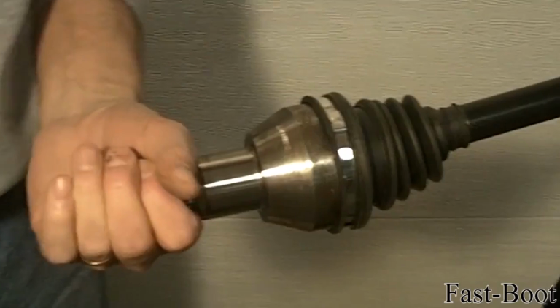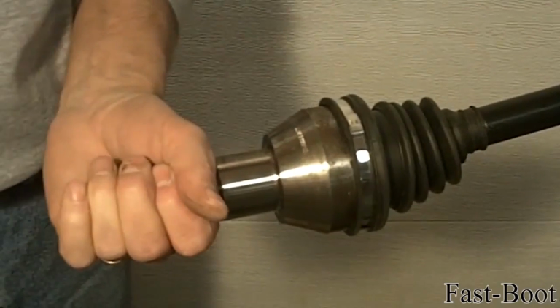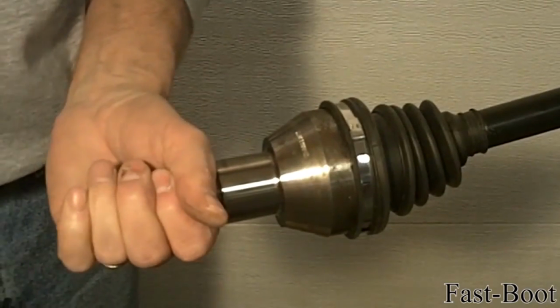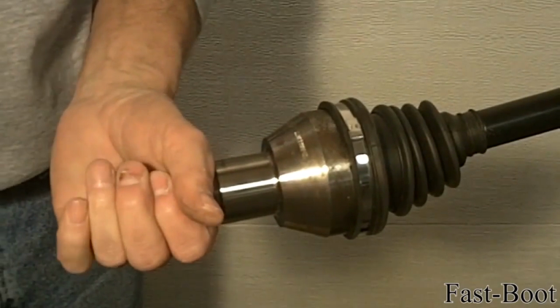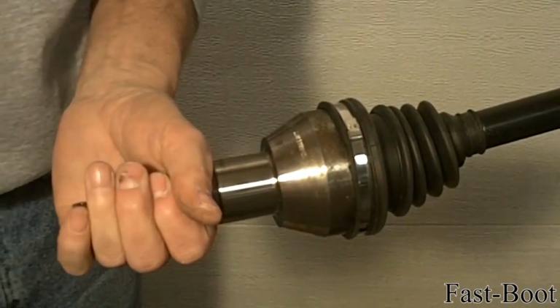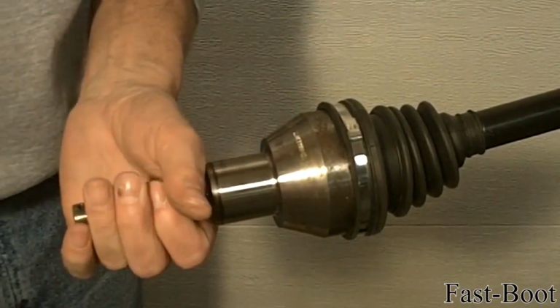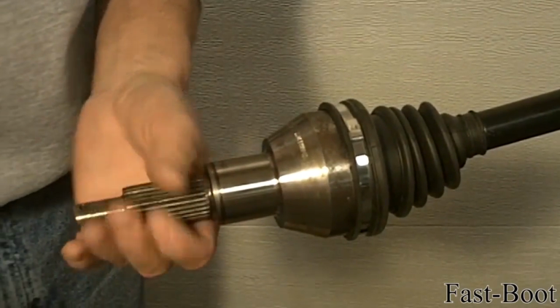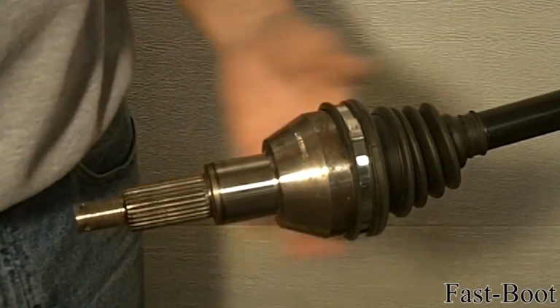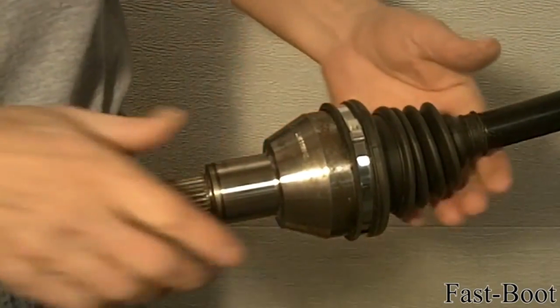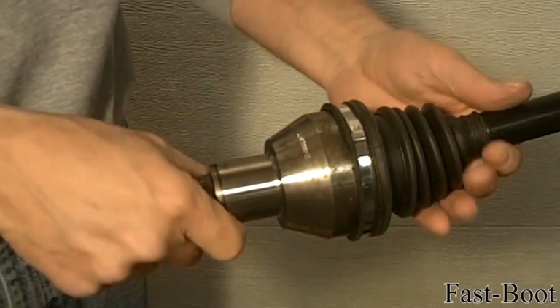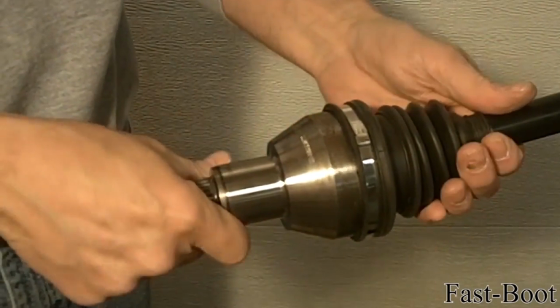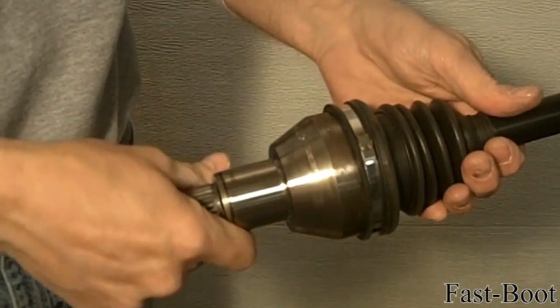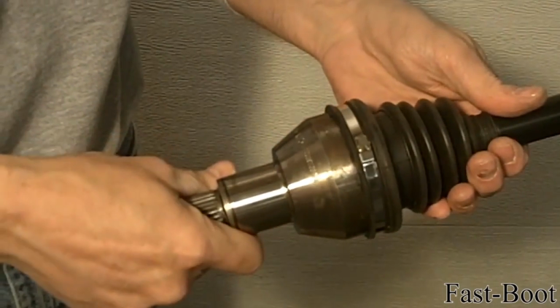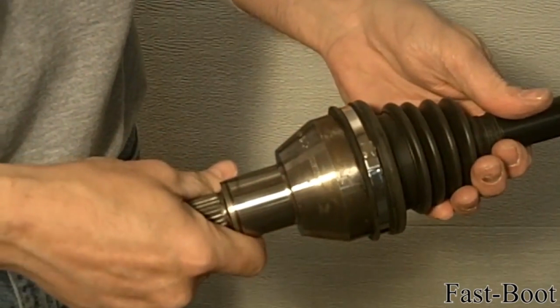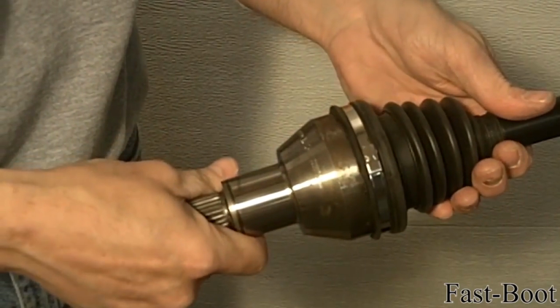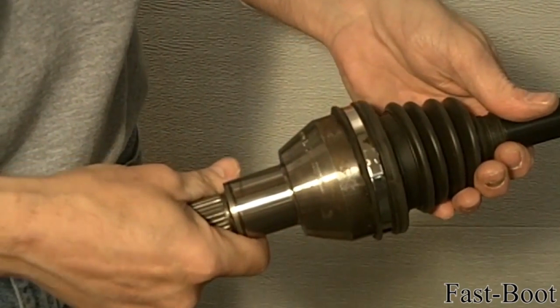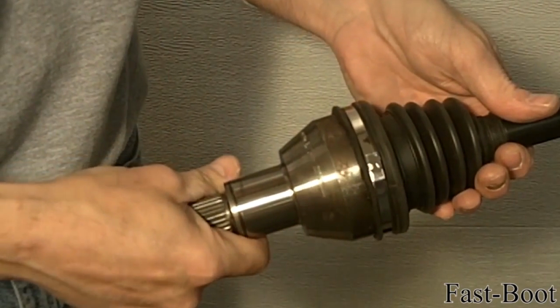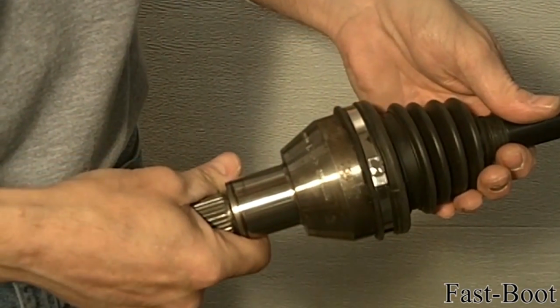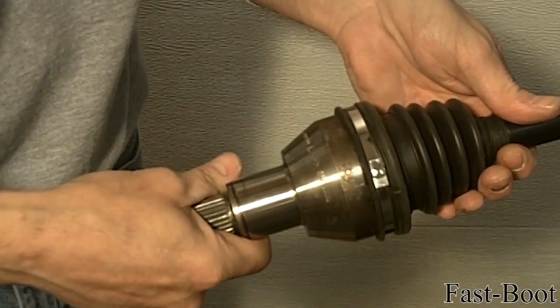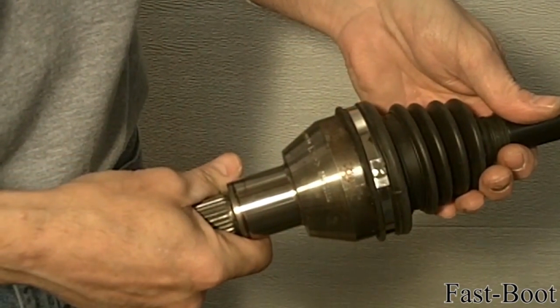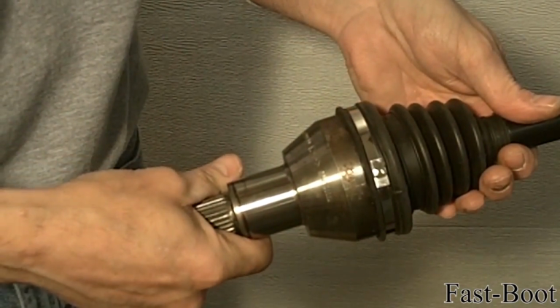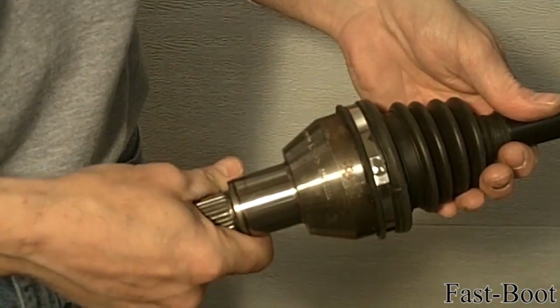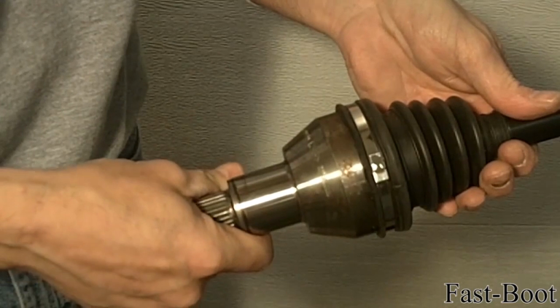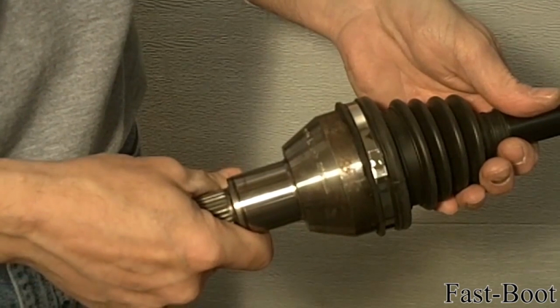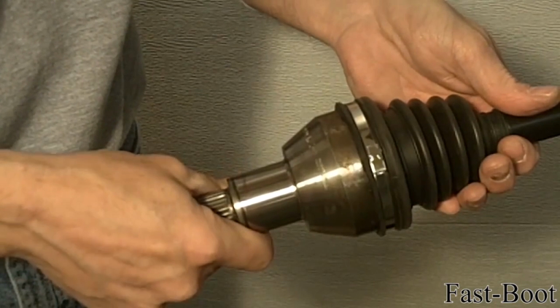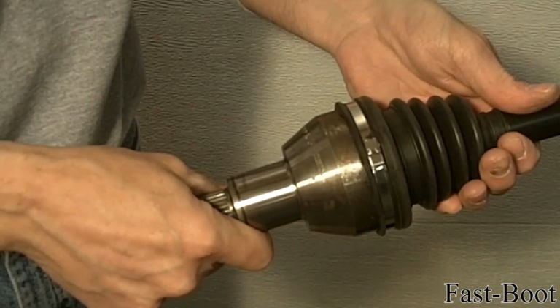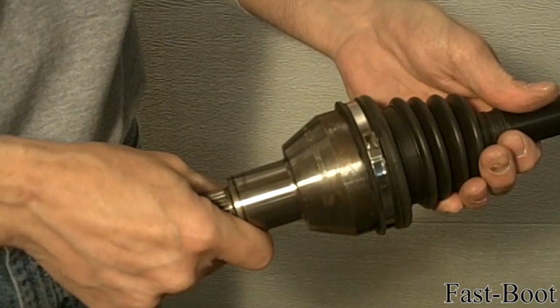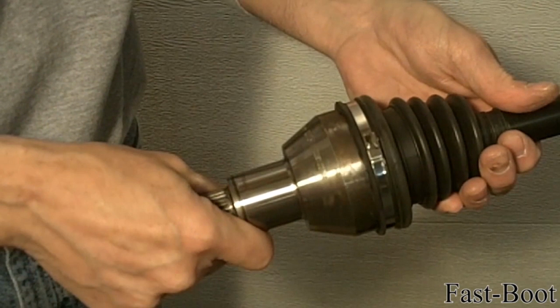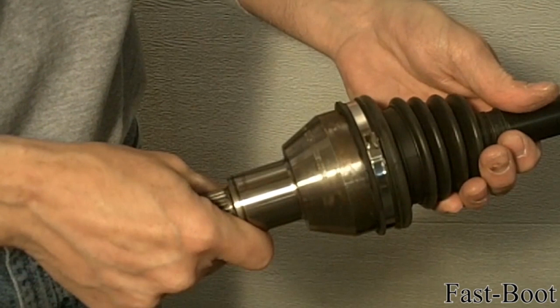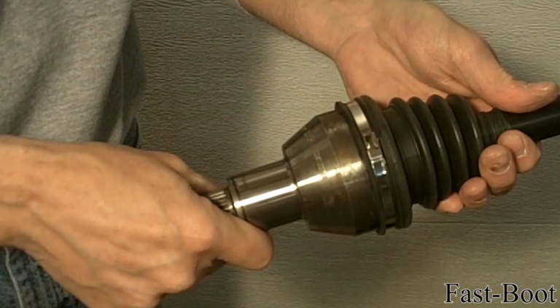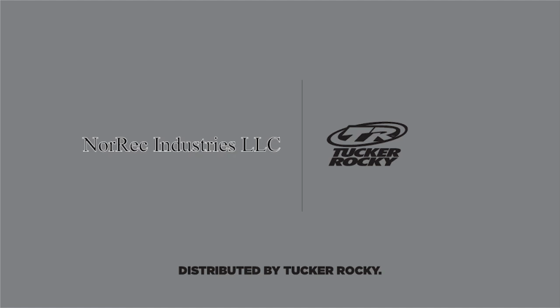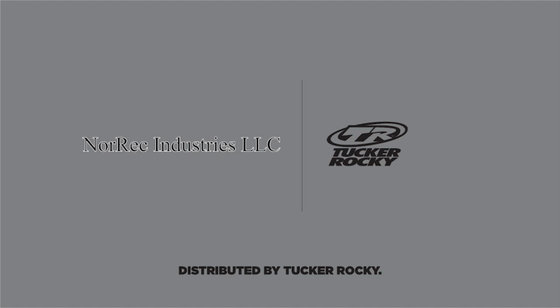Install the small-length clamp in the same fashion. Using a ratchet extension may be easier in some situations.